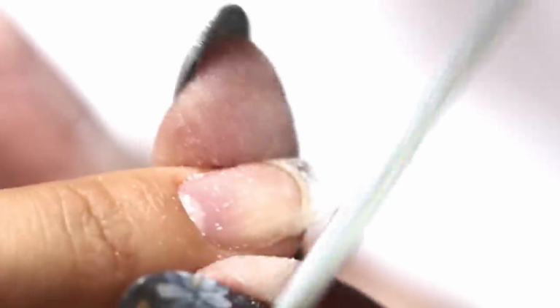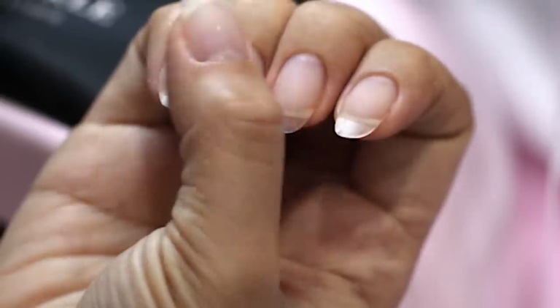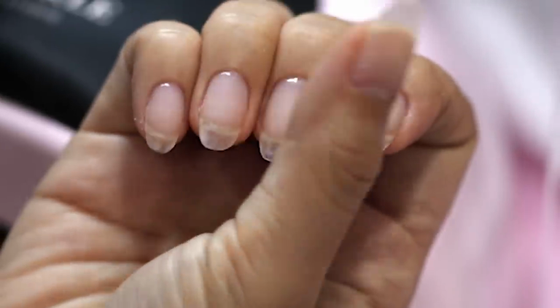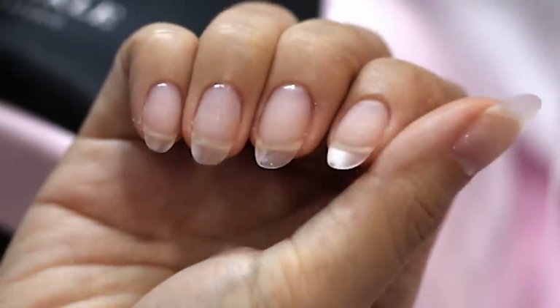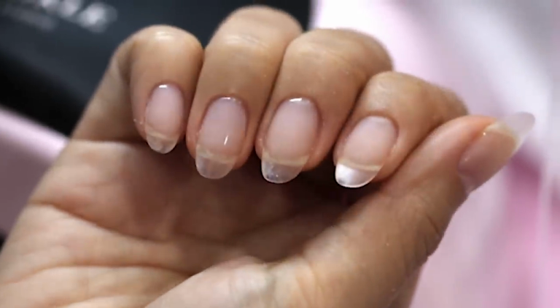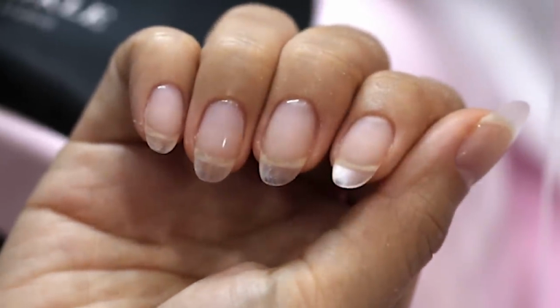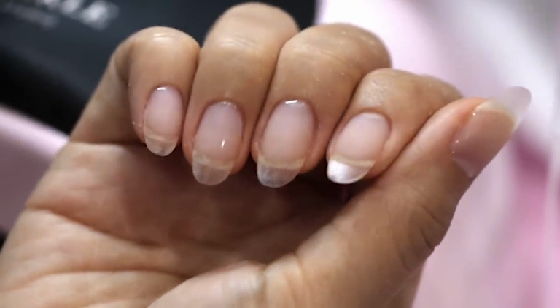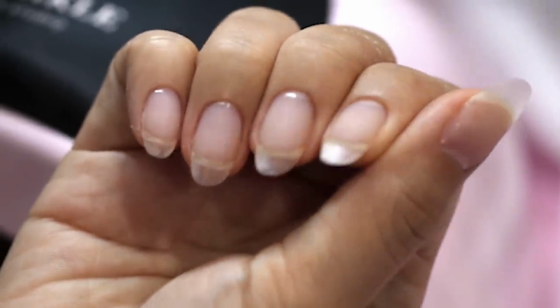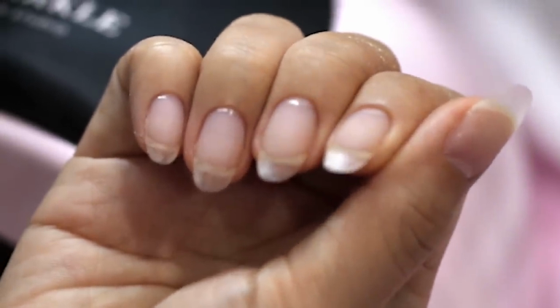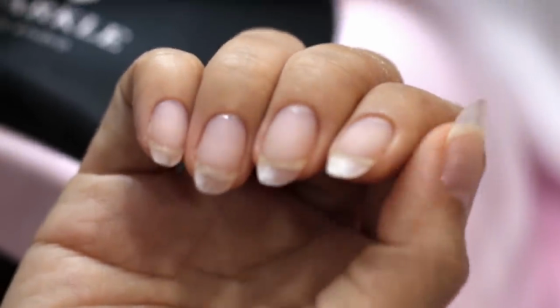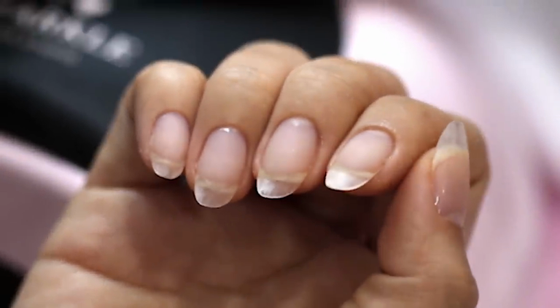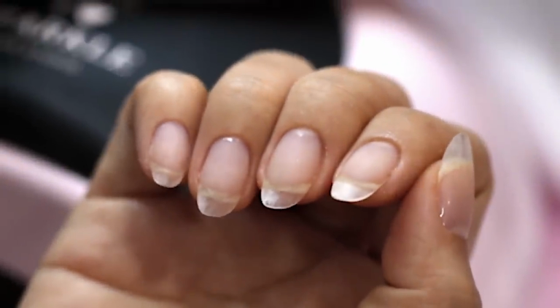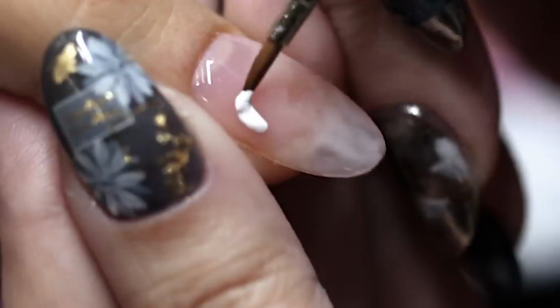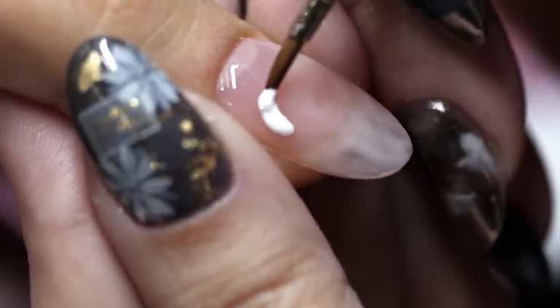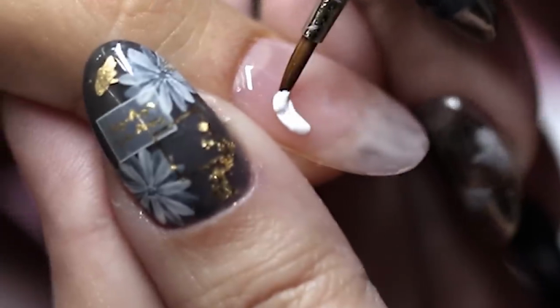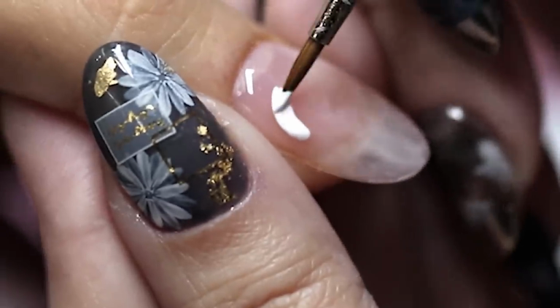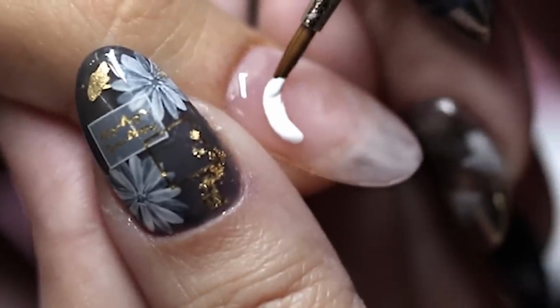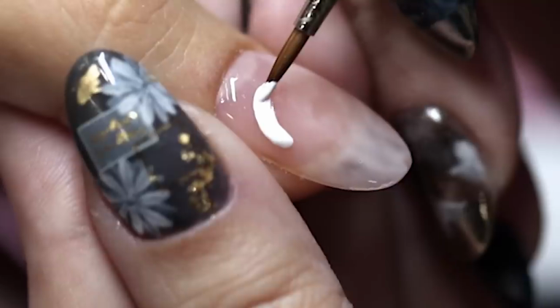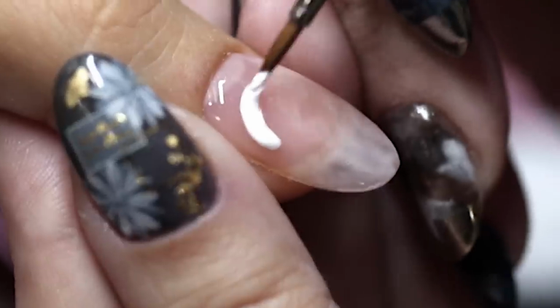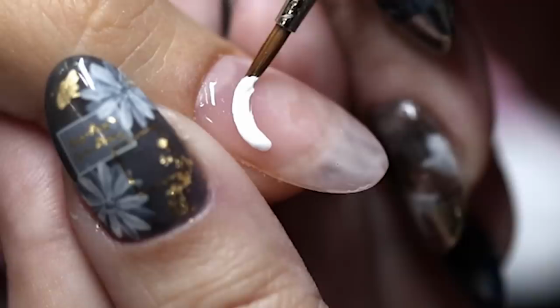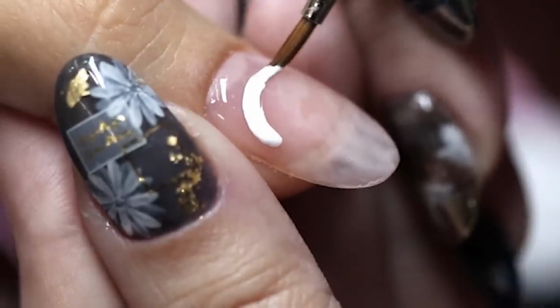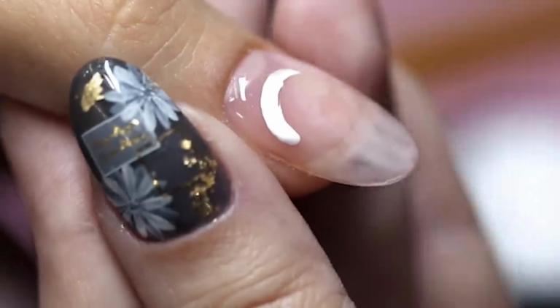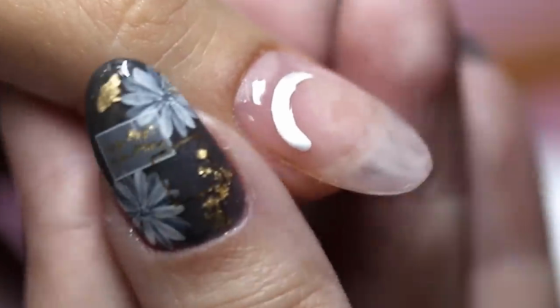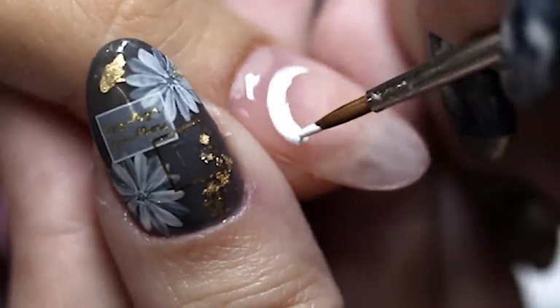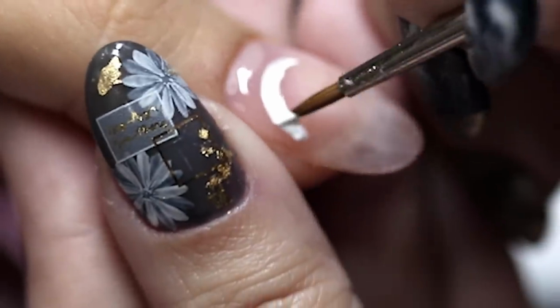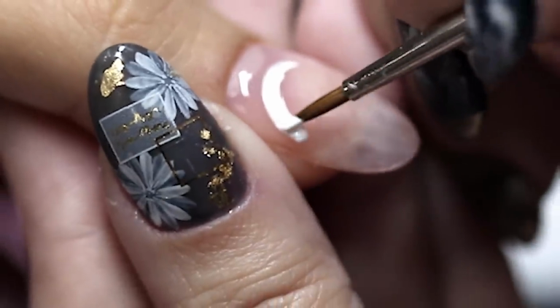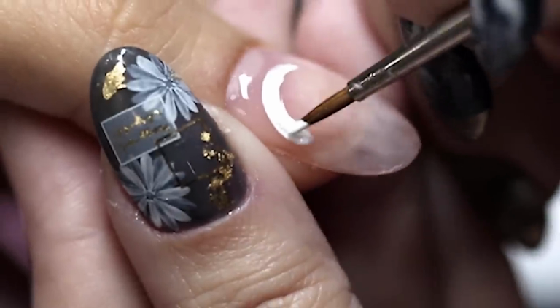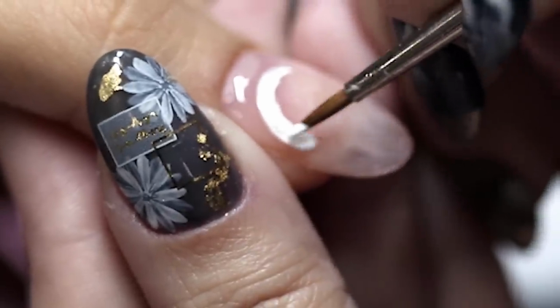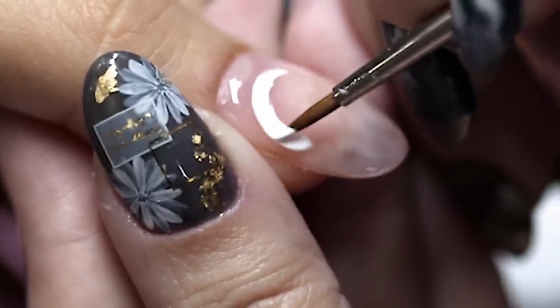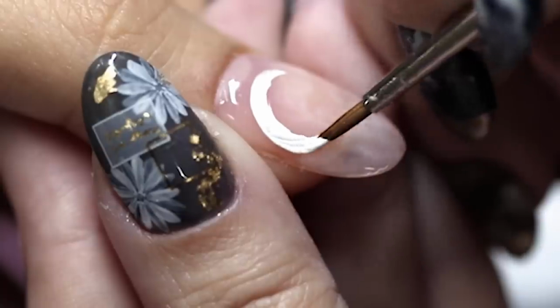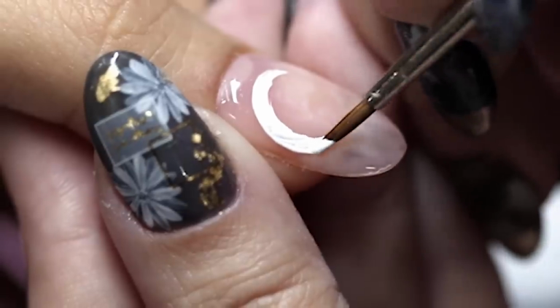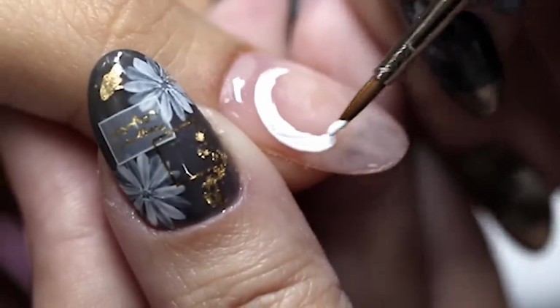So now my gel extensions are done. We can now move on to my favorite part — nail art. For the design, Ying is going to create a Sailor Moon inspired set that she's prepared for me.